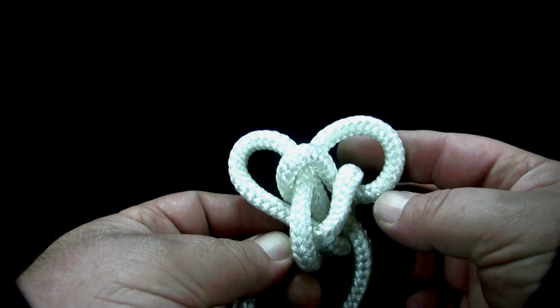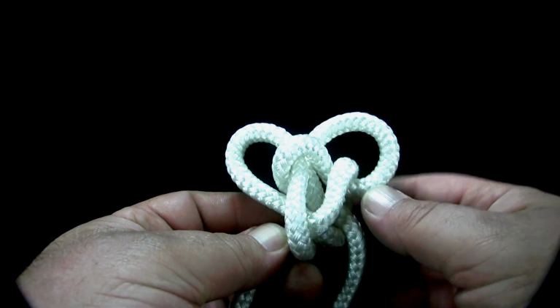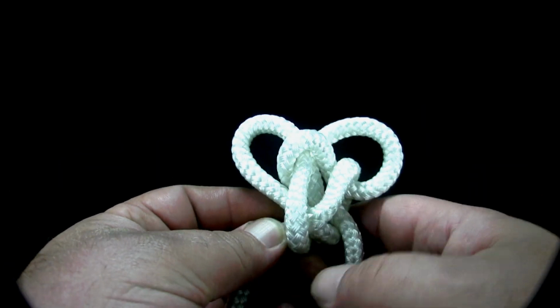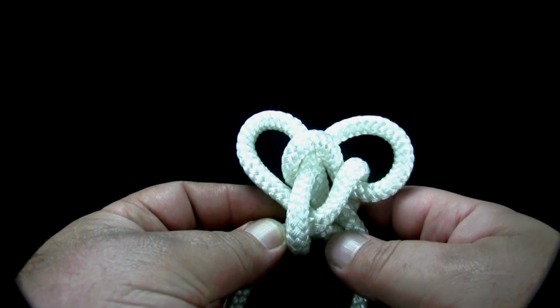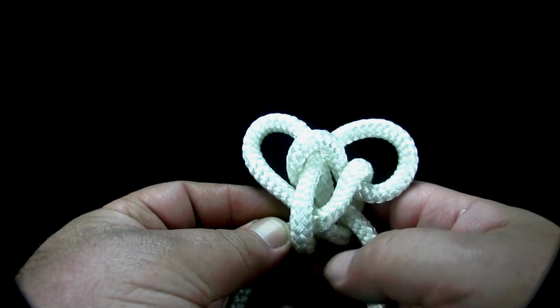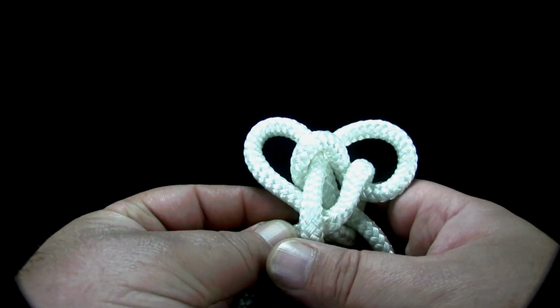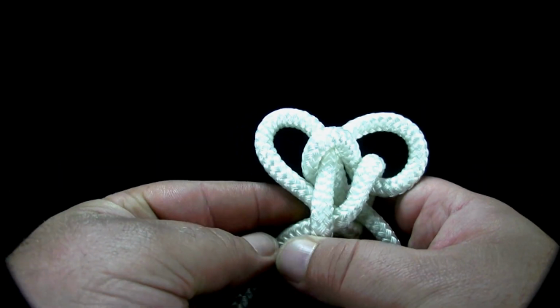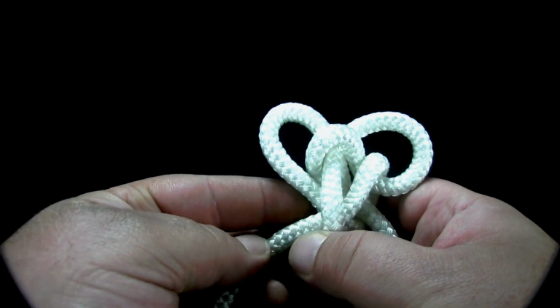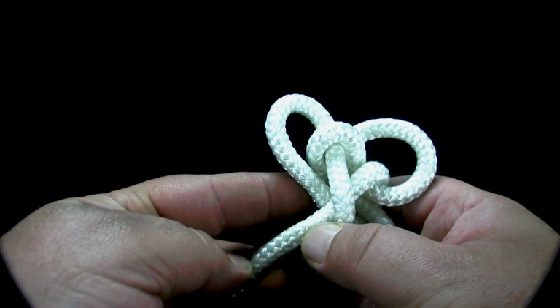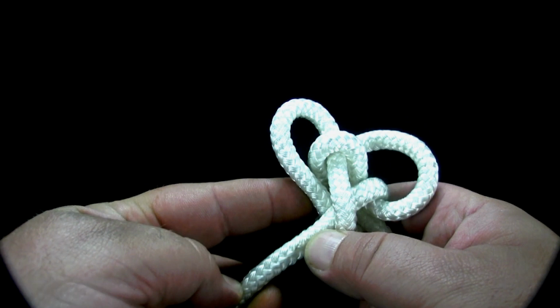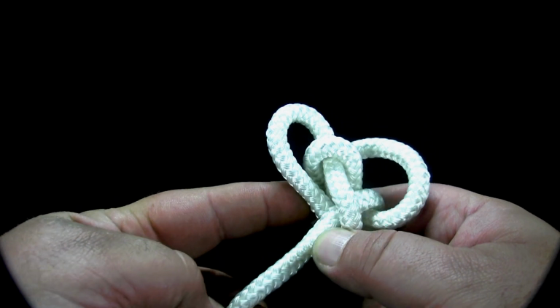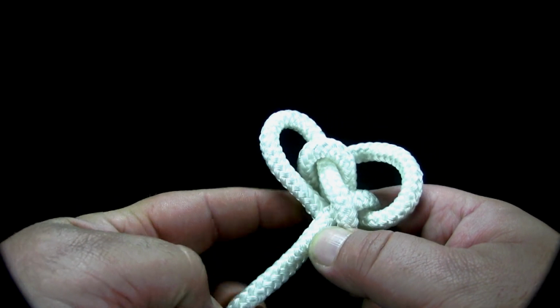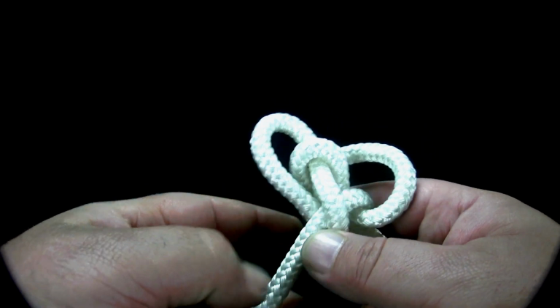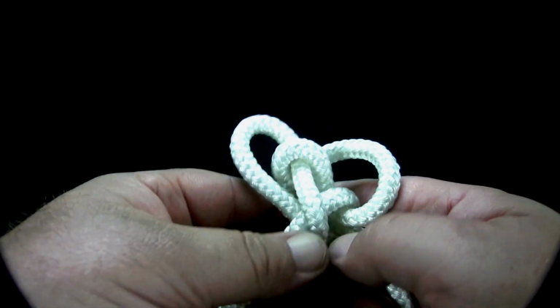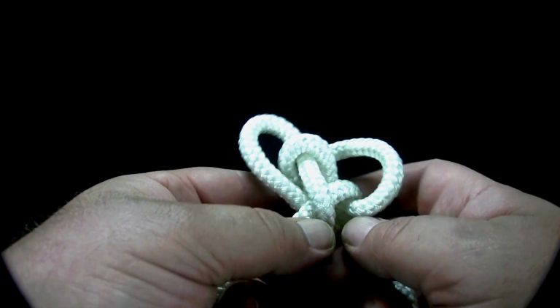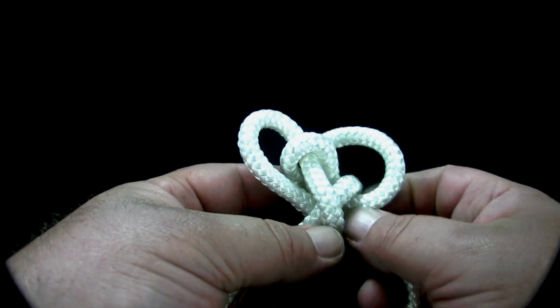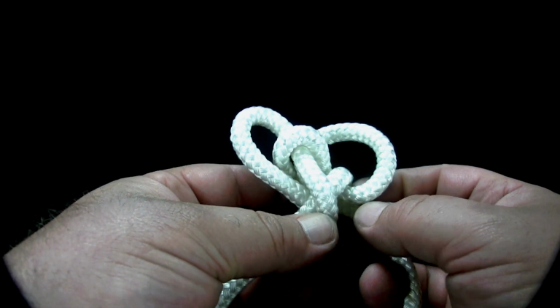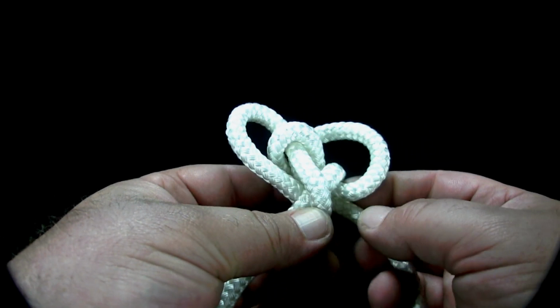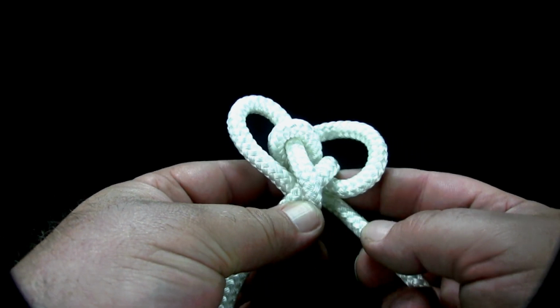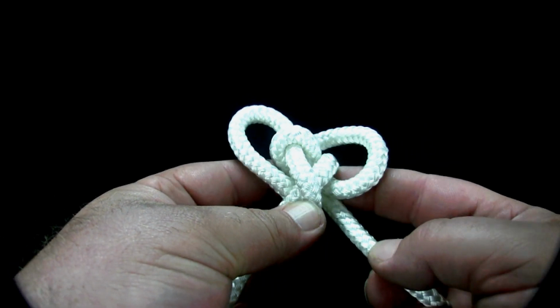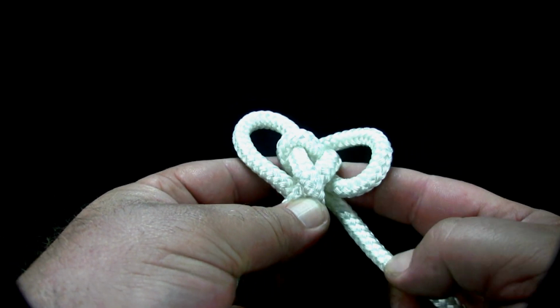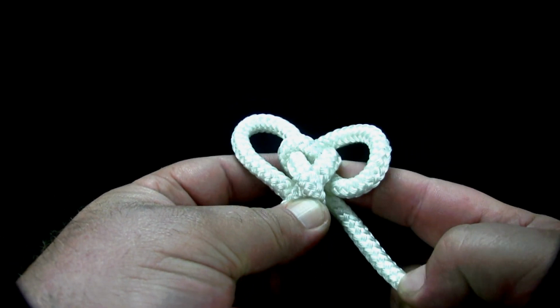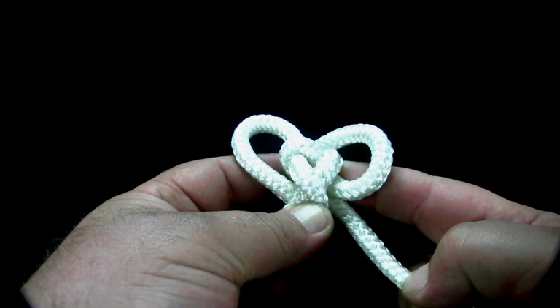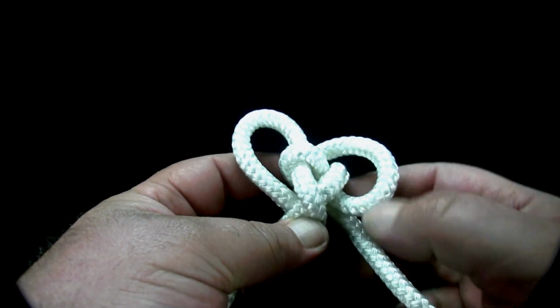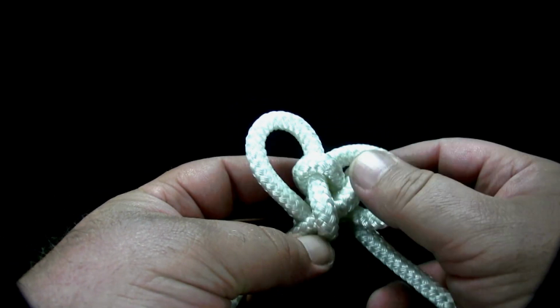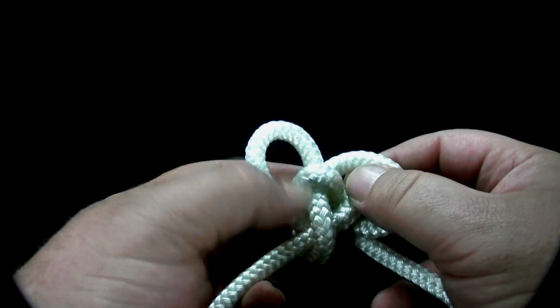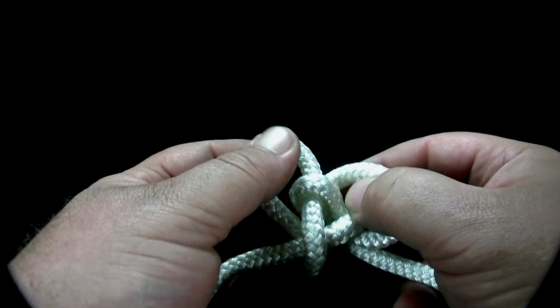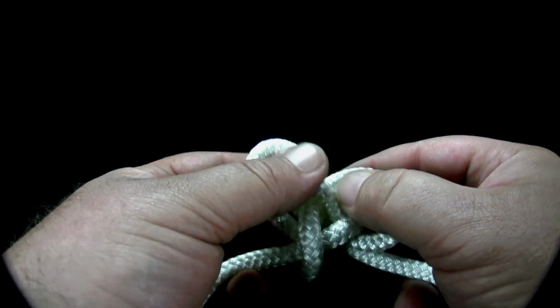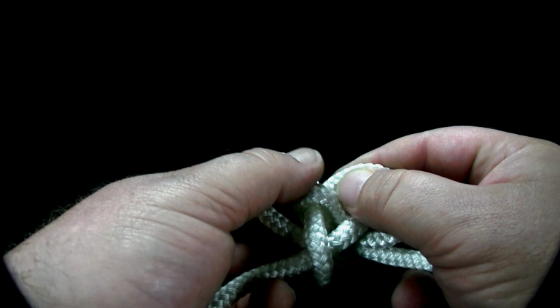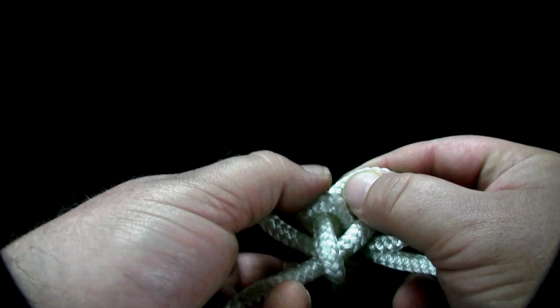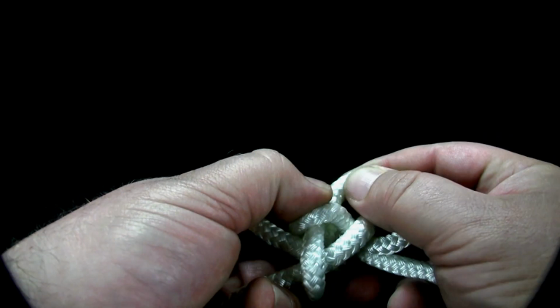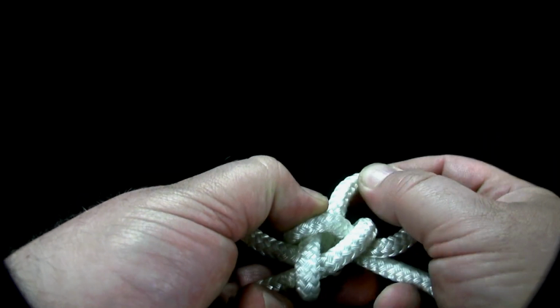To tighten the knot, work your way around the knot, pulling on the working end, the standing part, and the ends of each loop.